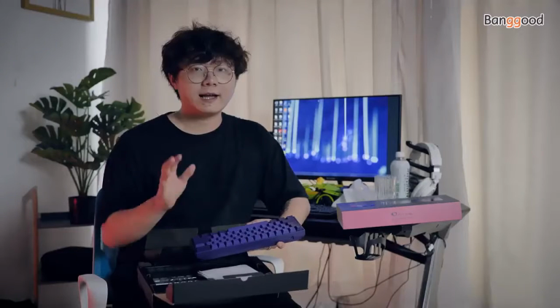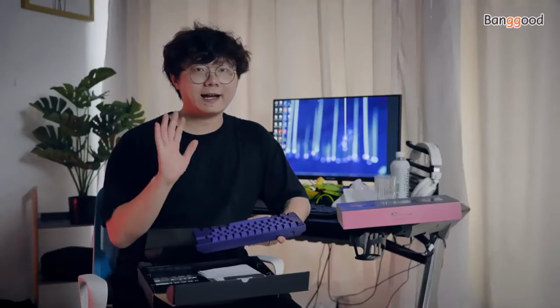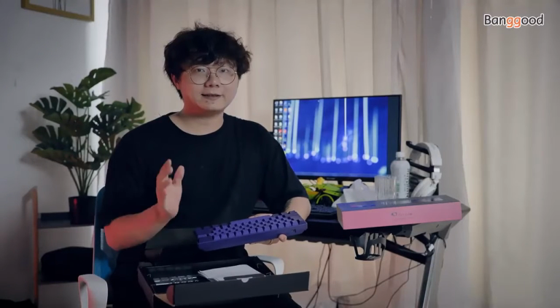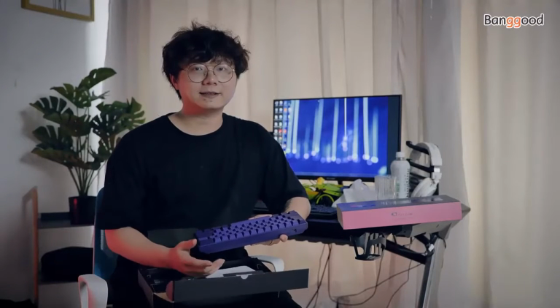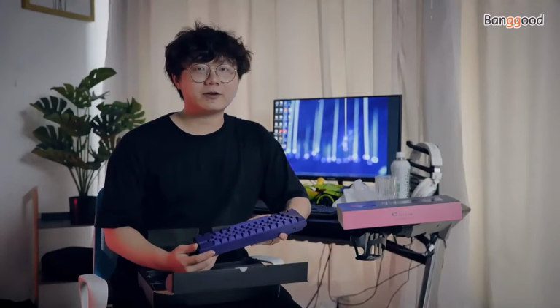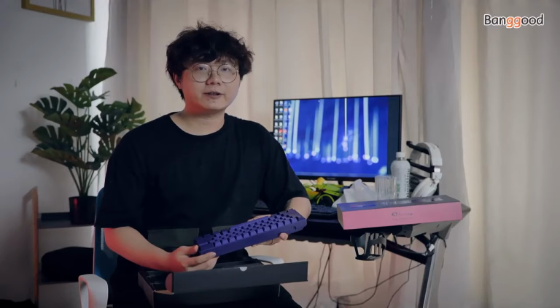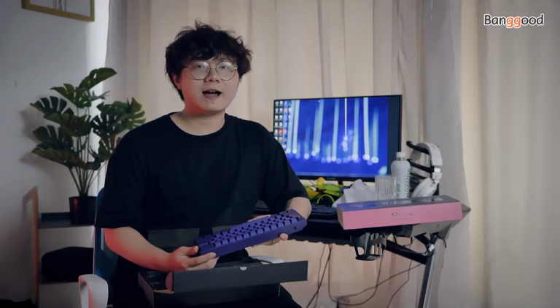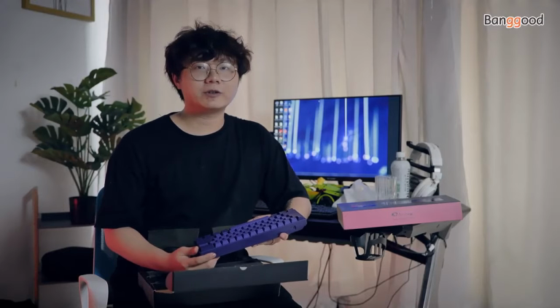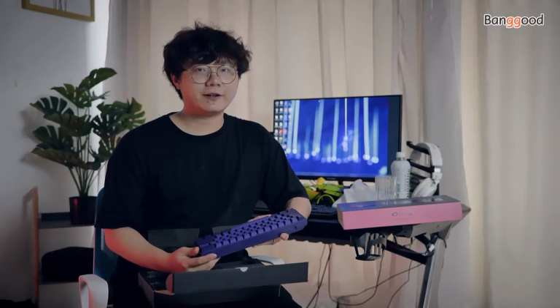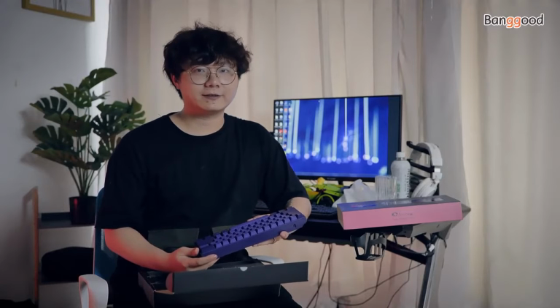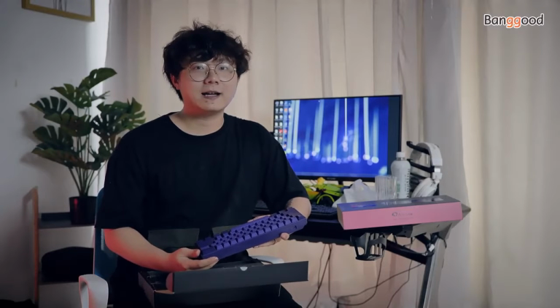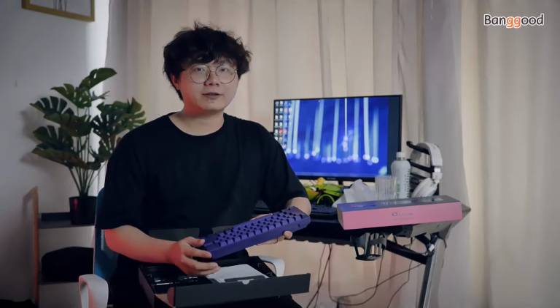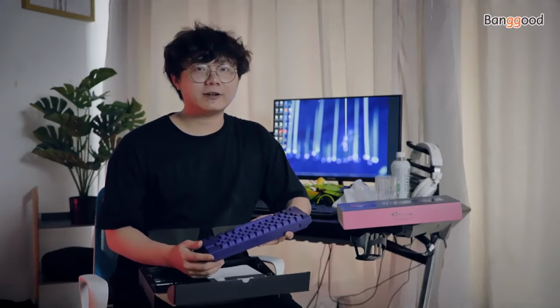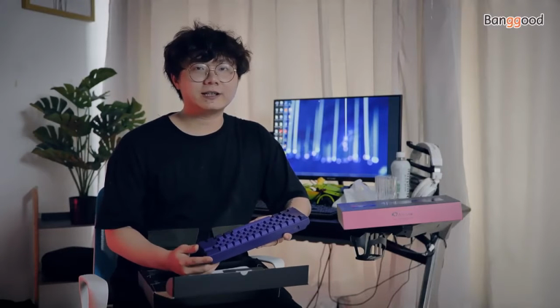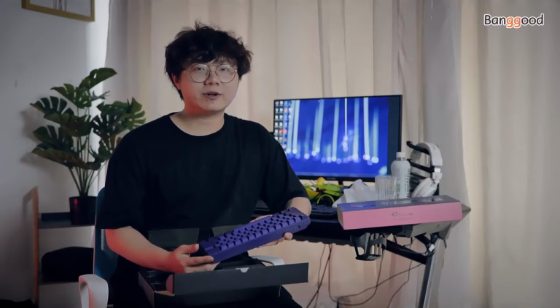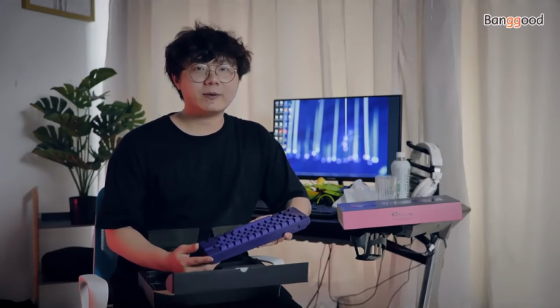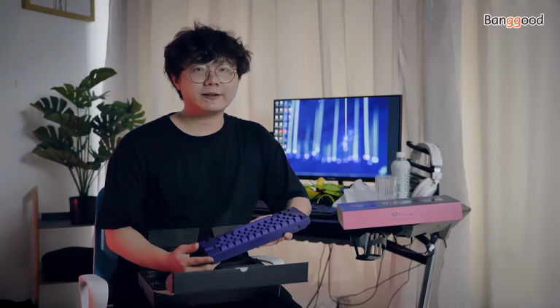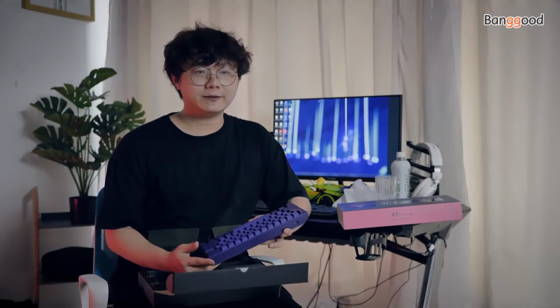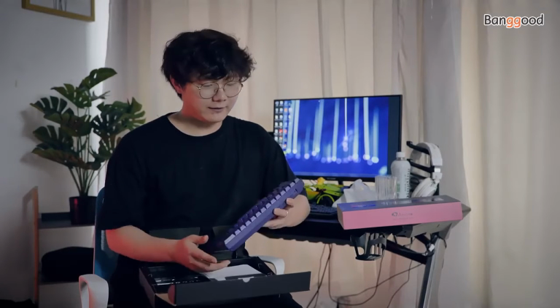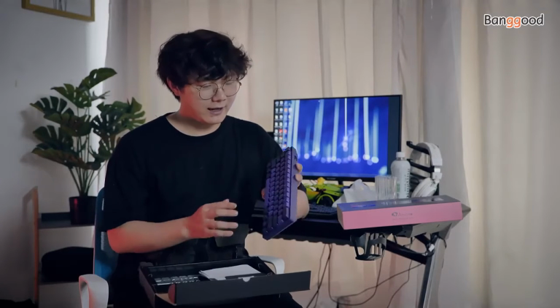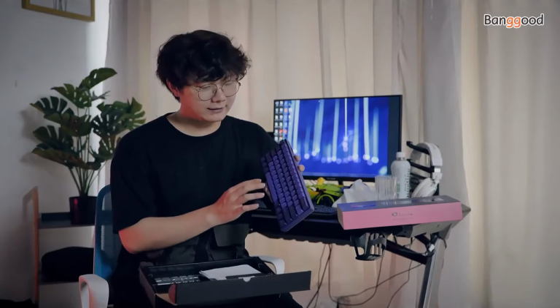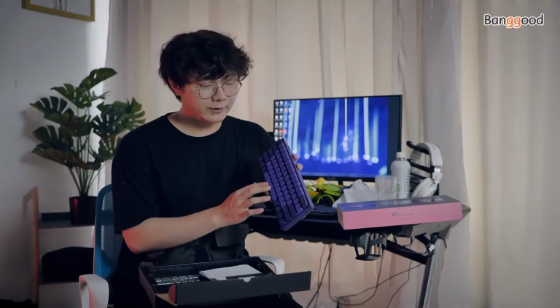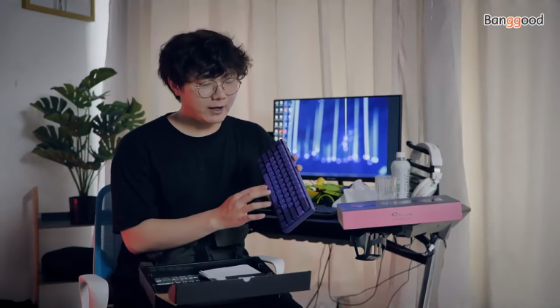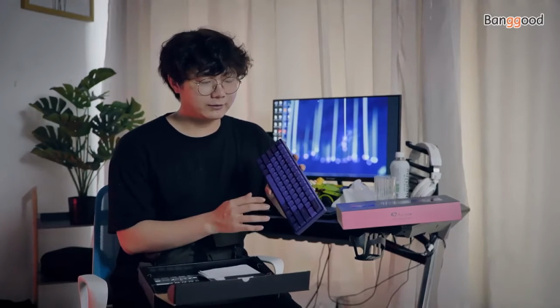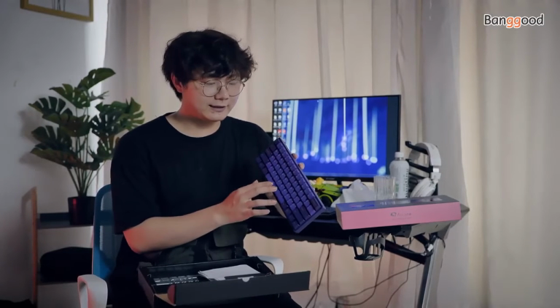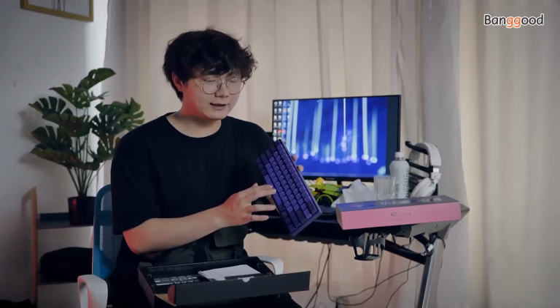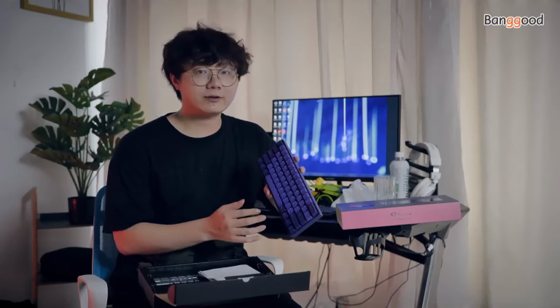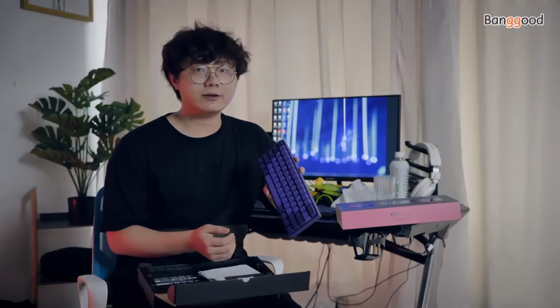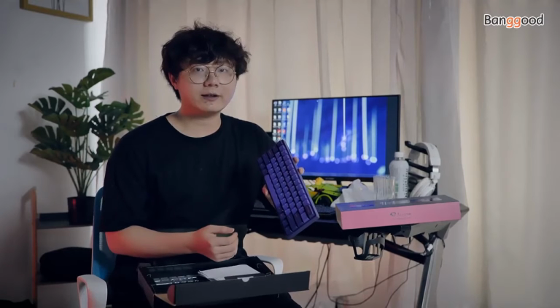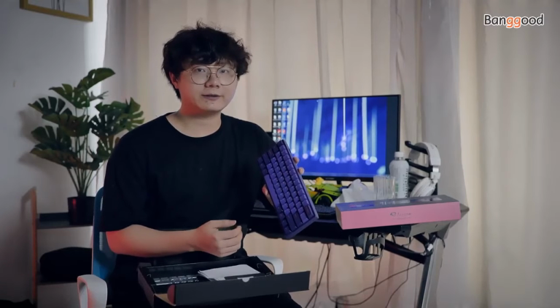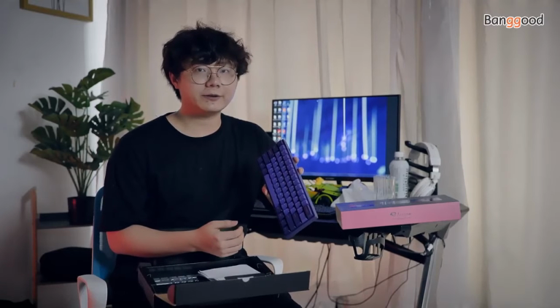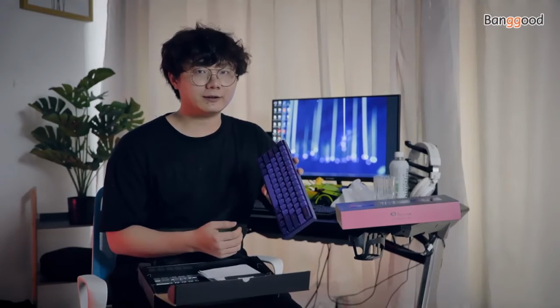Hey guys, this is Banggood channel. I'm your new friend Hintz. I just got a keyboard a while ago, so in this video I want to test it and show you whether it's good or not.